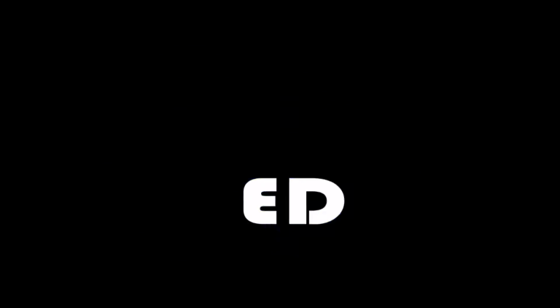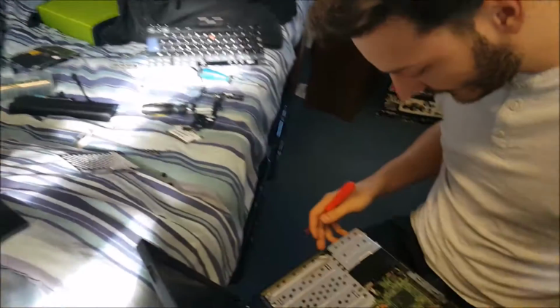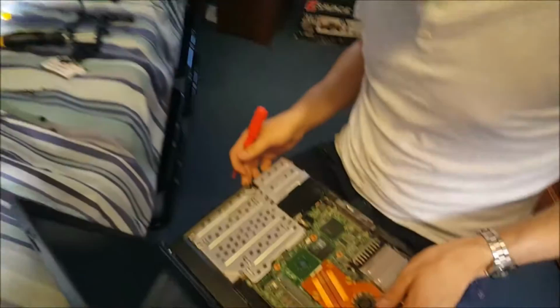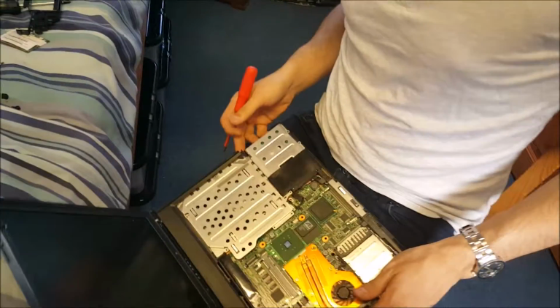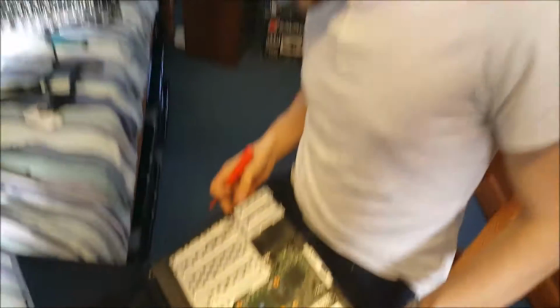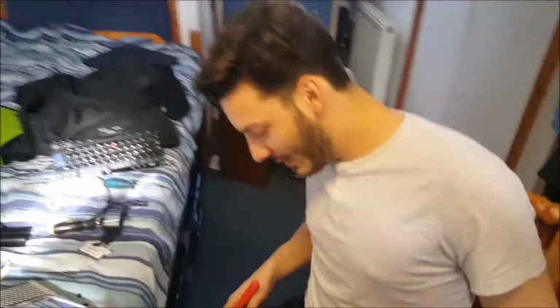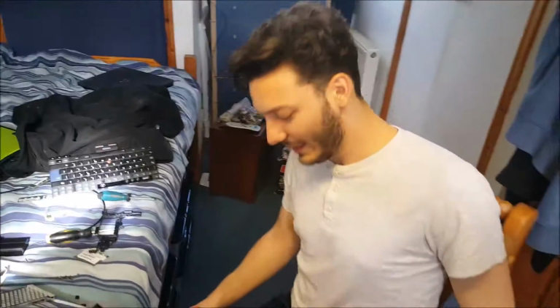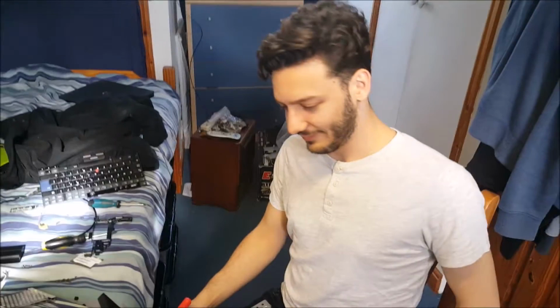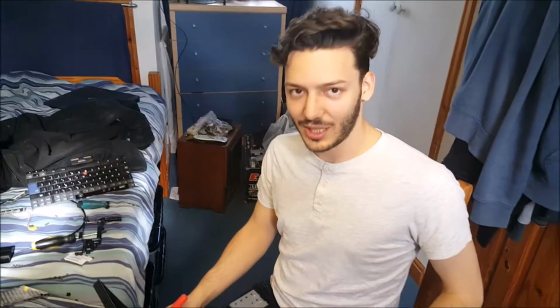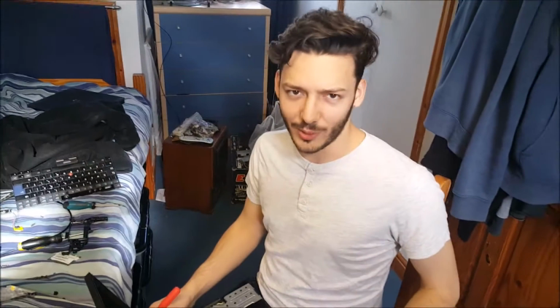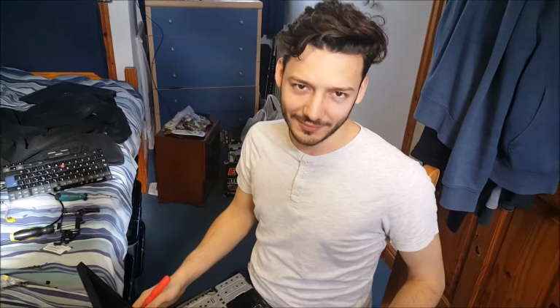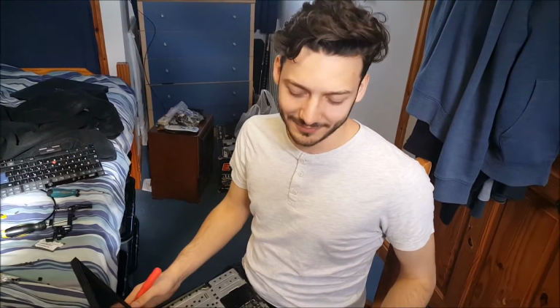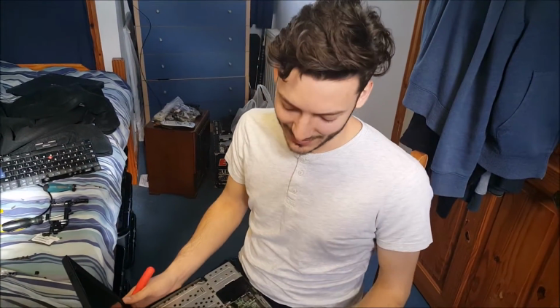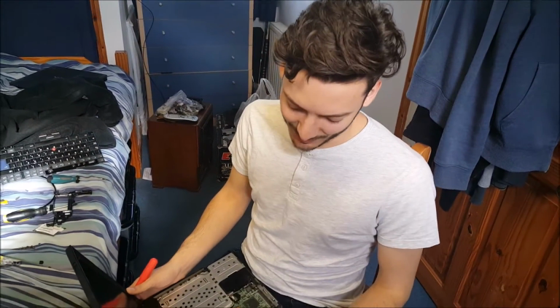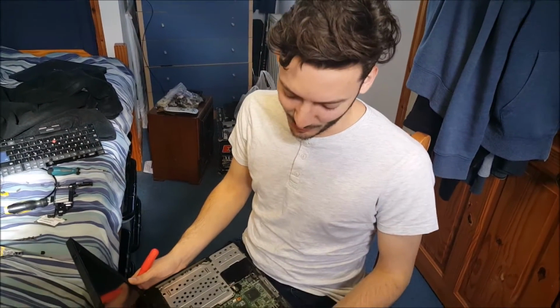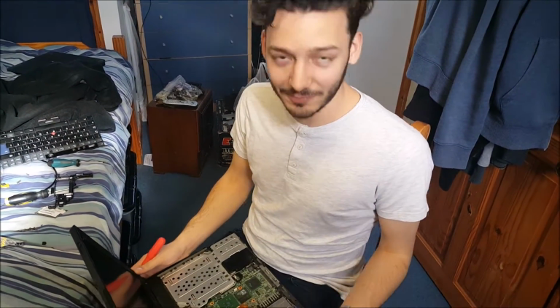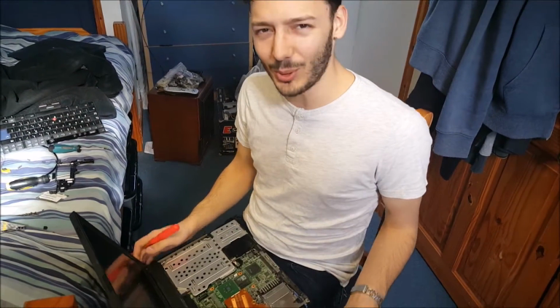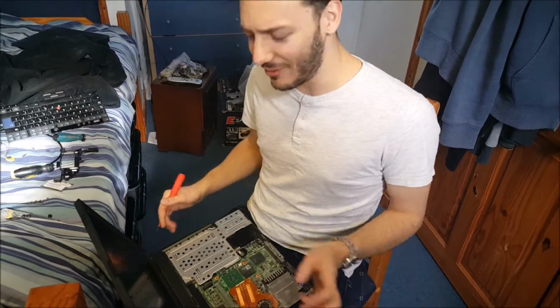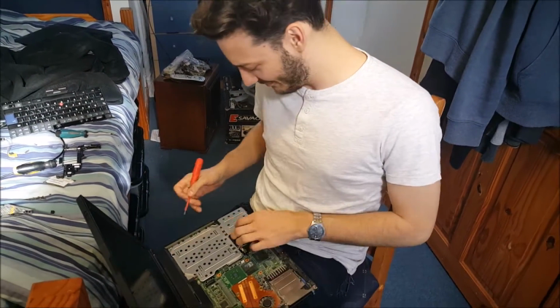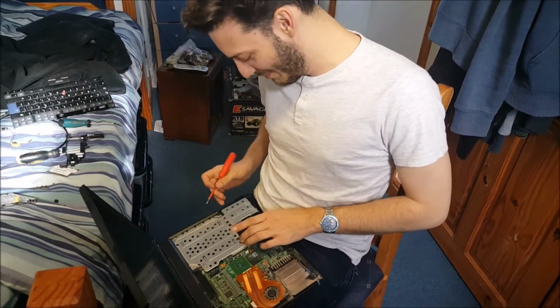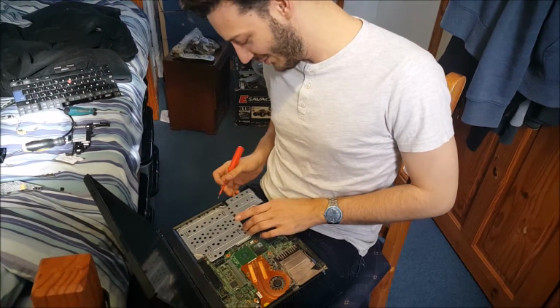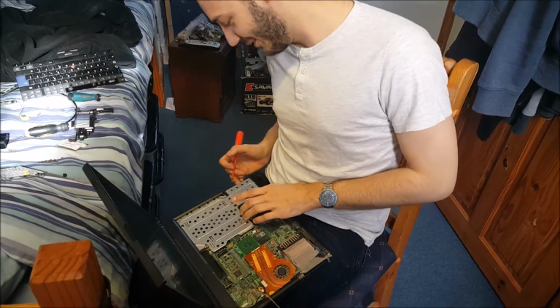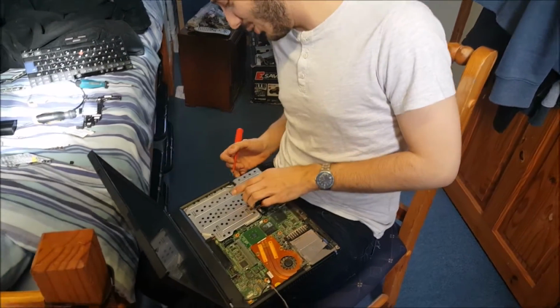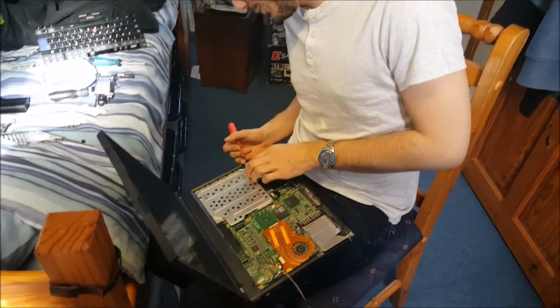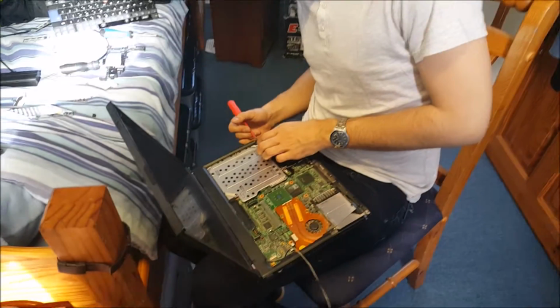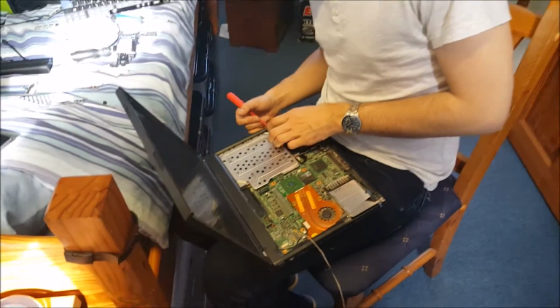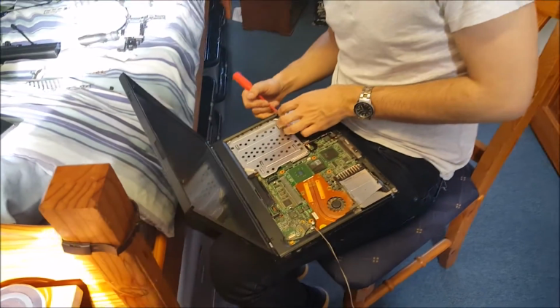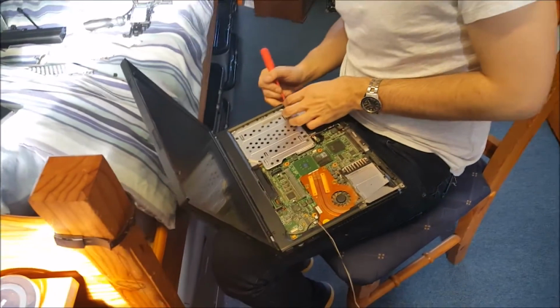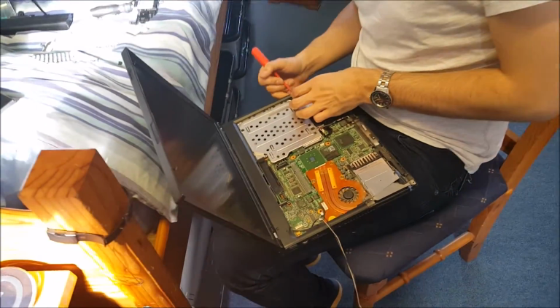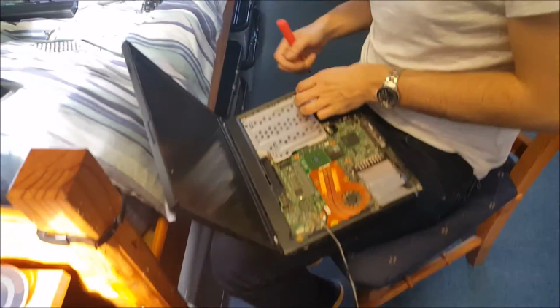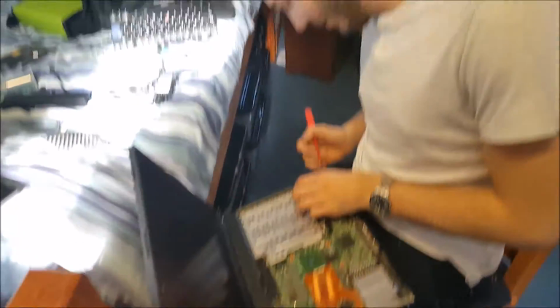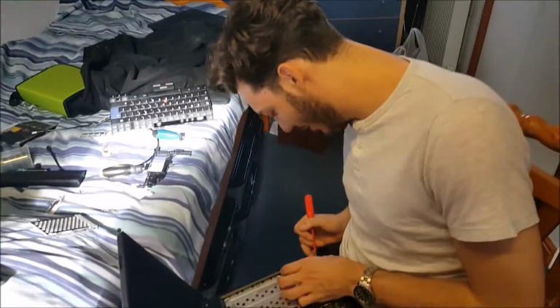What have you got there Dom? ThinkPad T40. Picked it up this morning. Boots out. 8 pounds. Doesn't work properly. Need to reflow it.